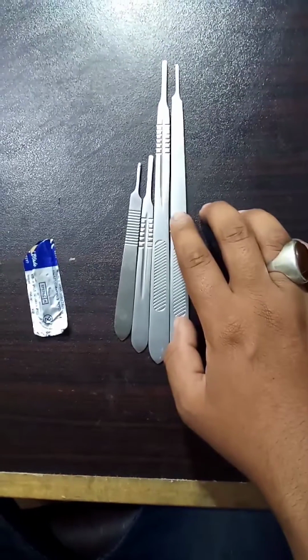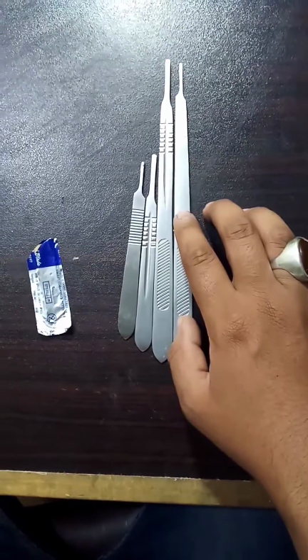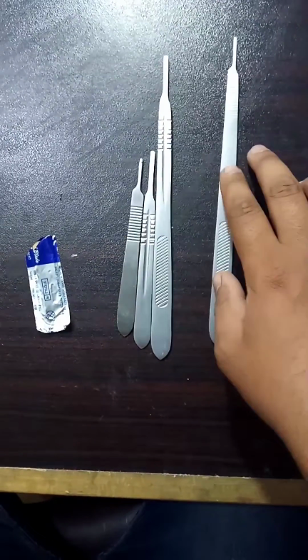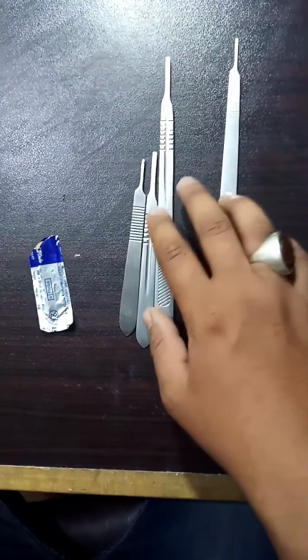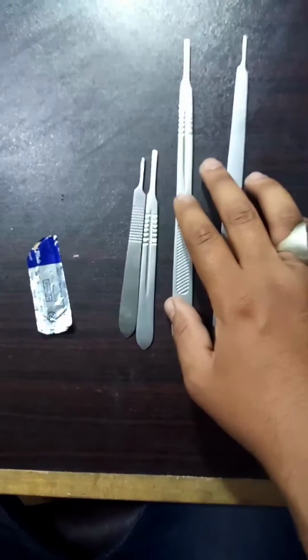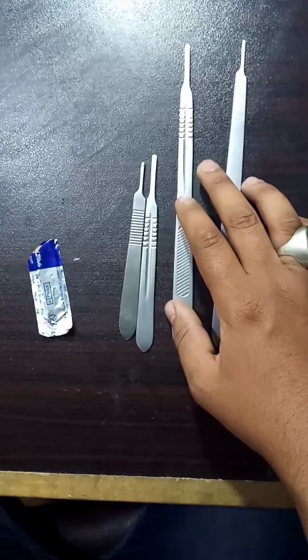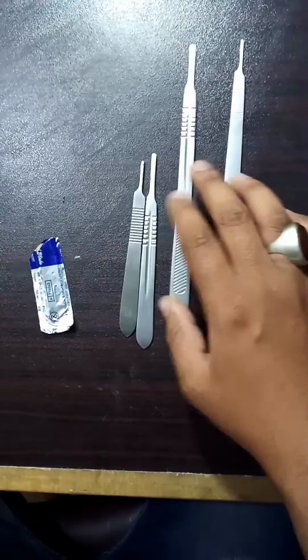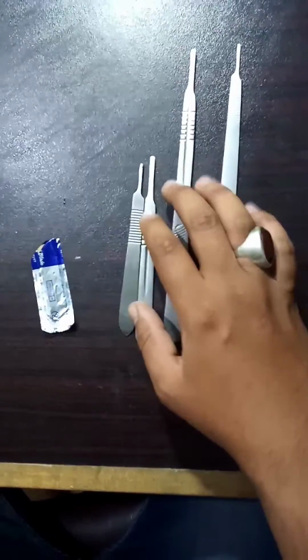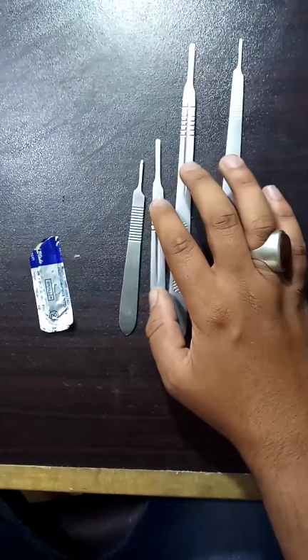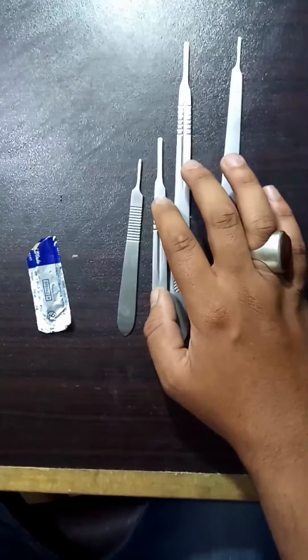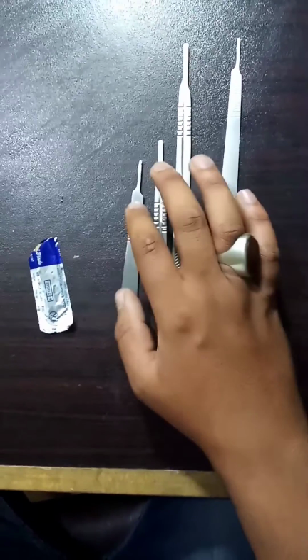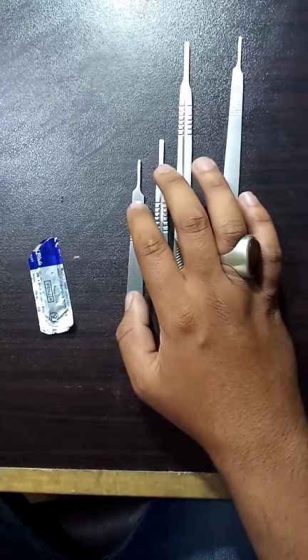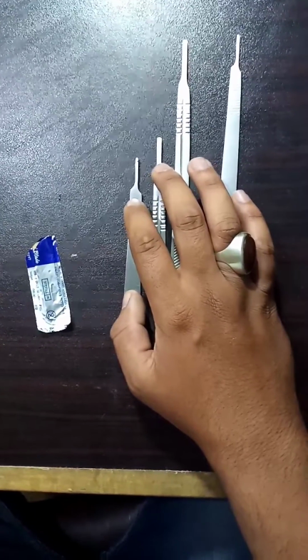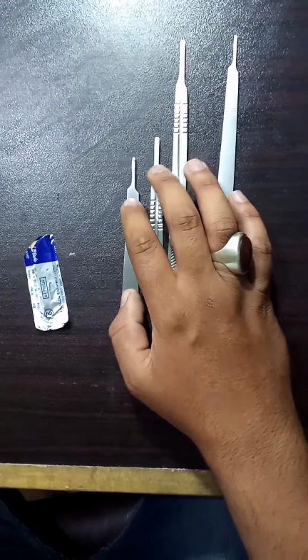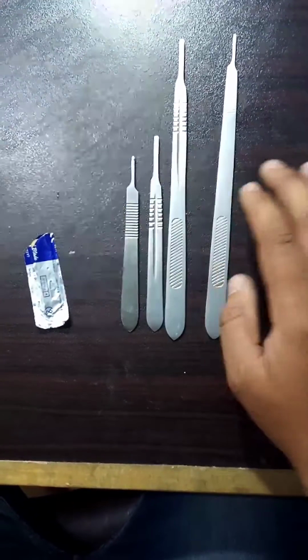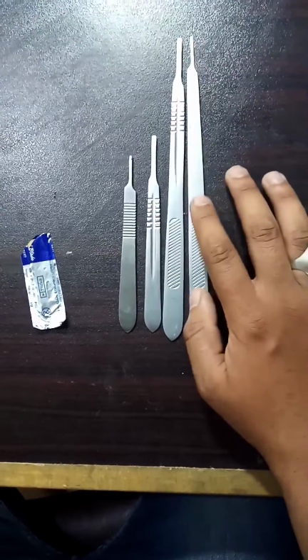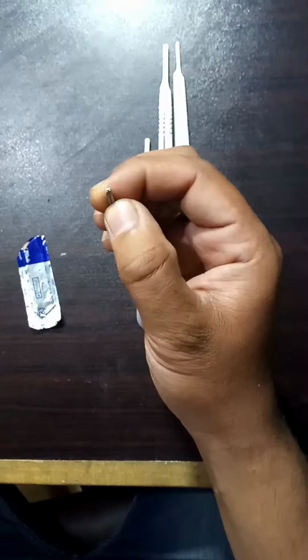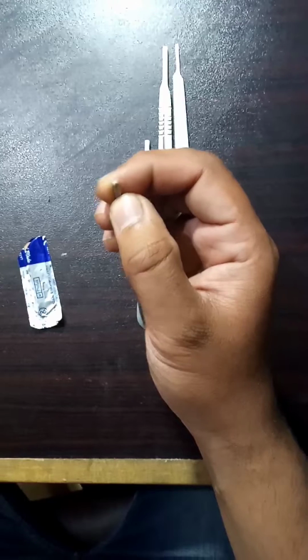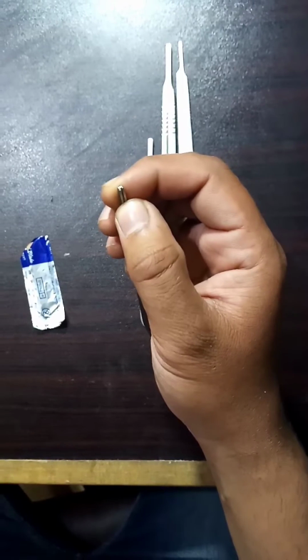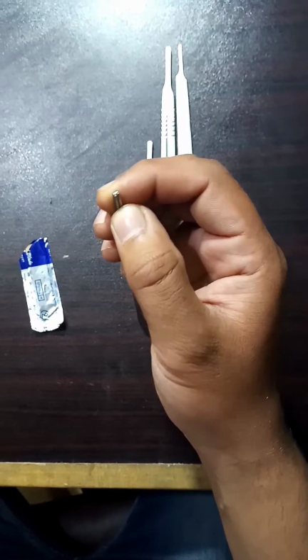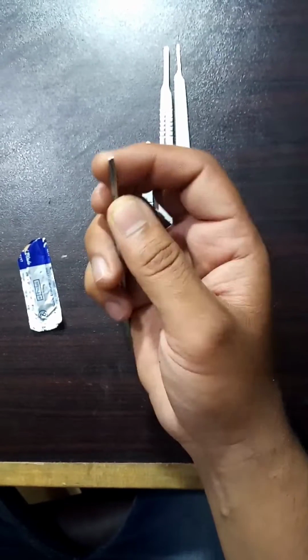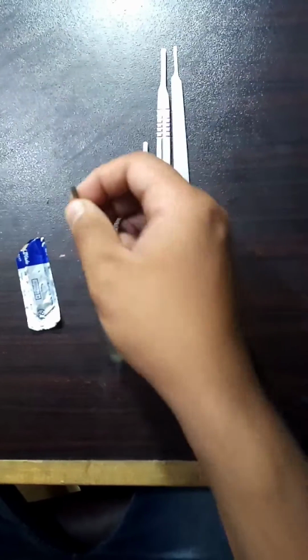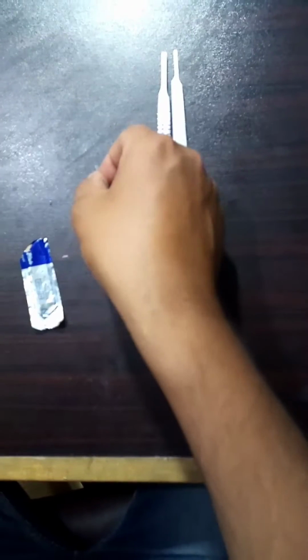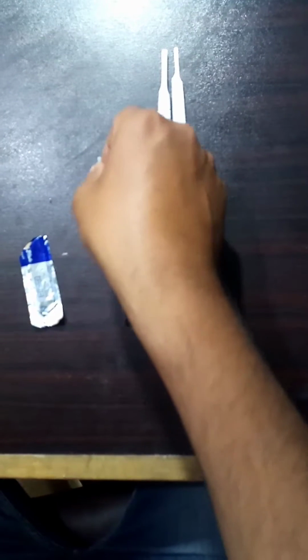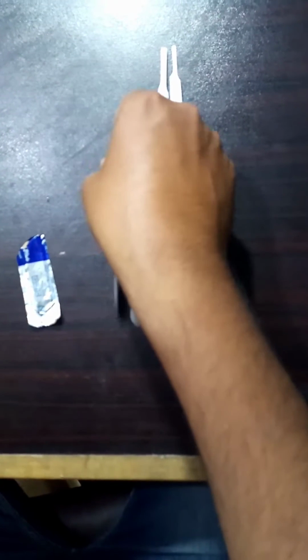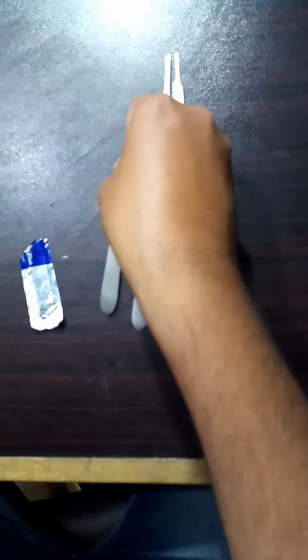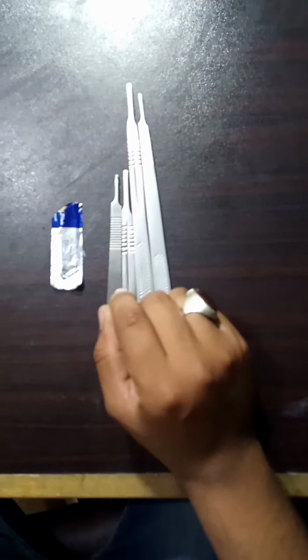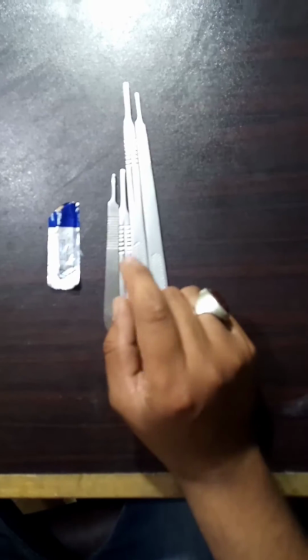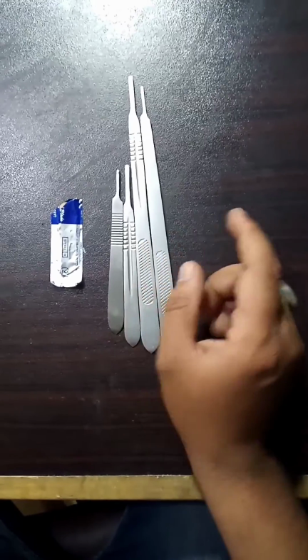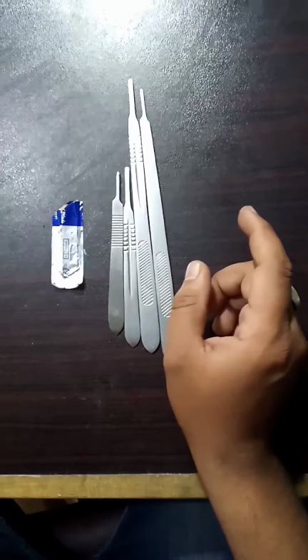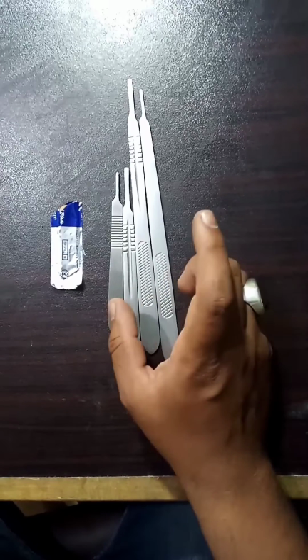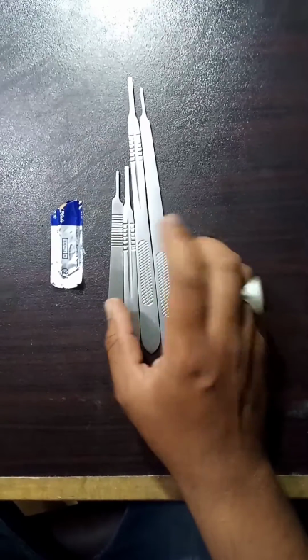This is number three, this is number four L, this is number four, and this is number three. A scalpel is a very sharp knife made to be used for surgery. The blade is replaced for use sometimes.